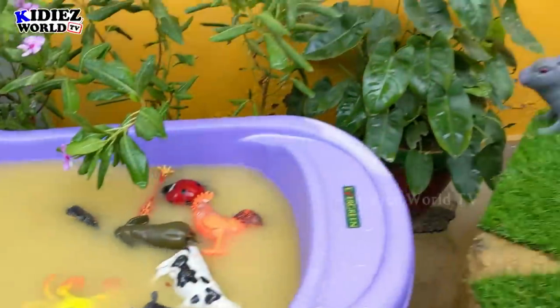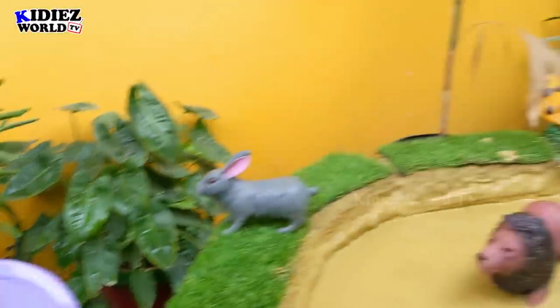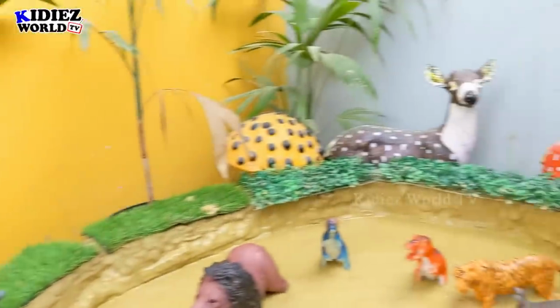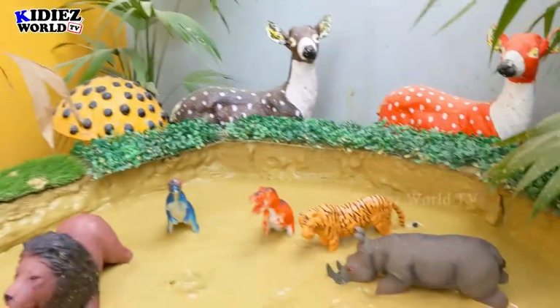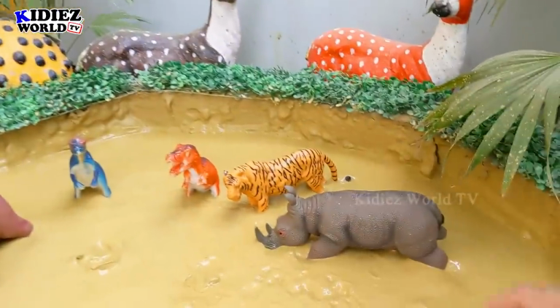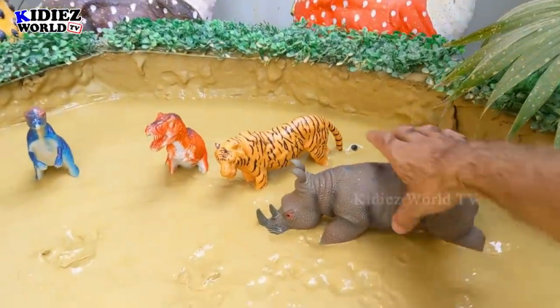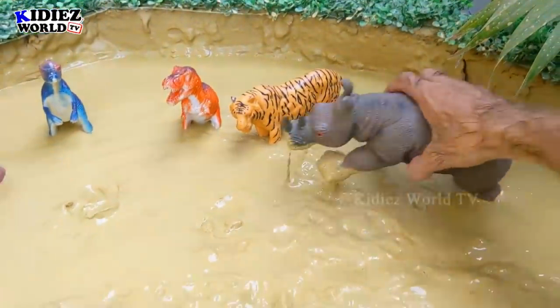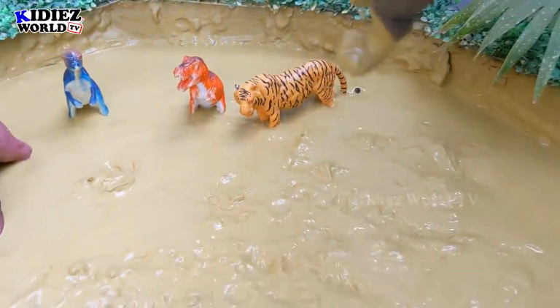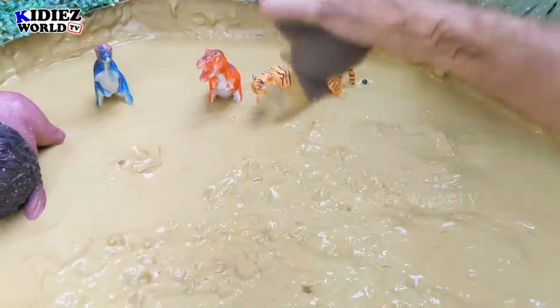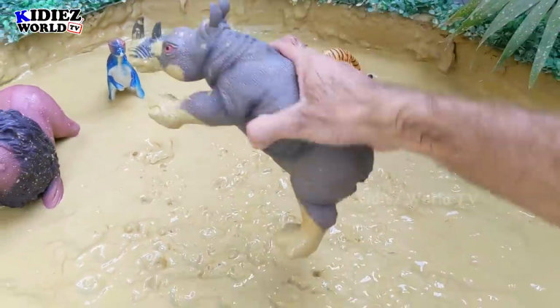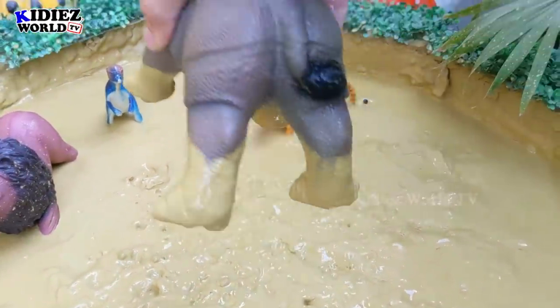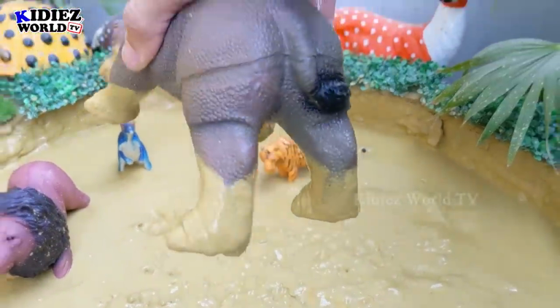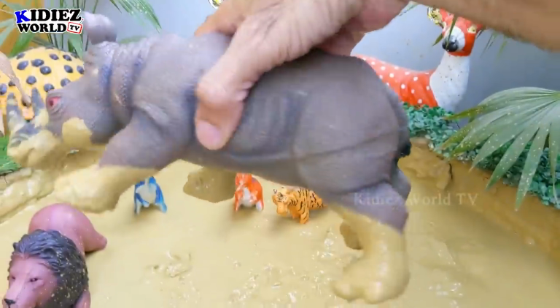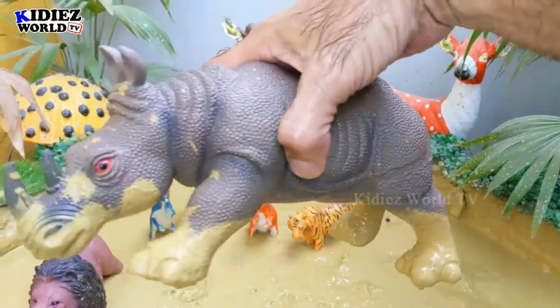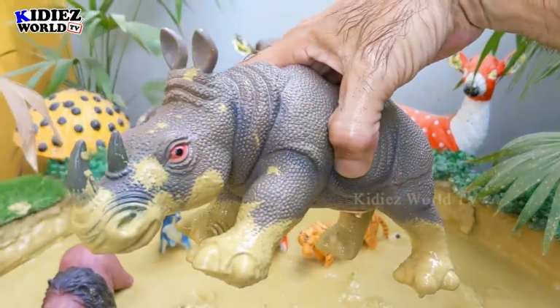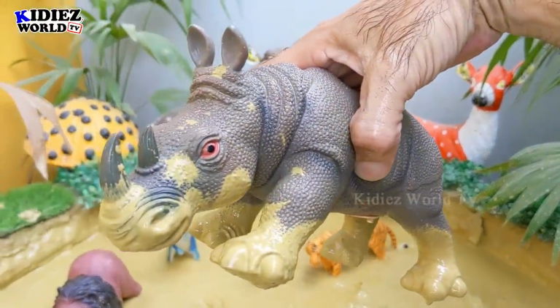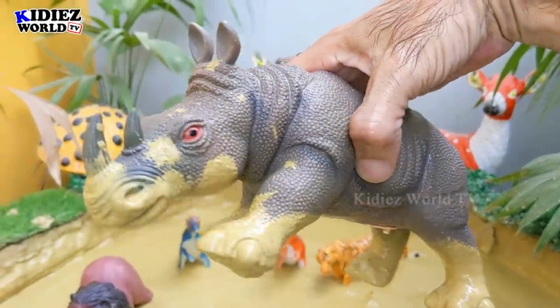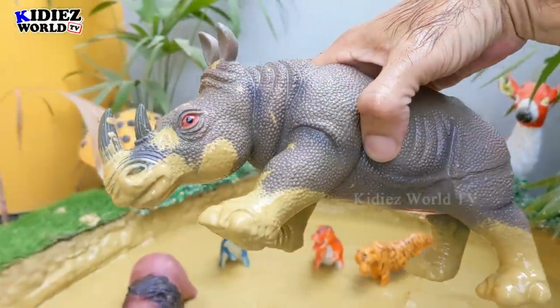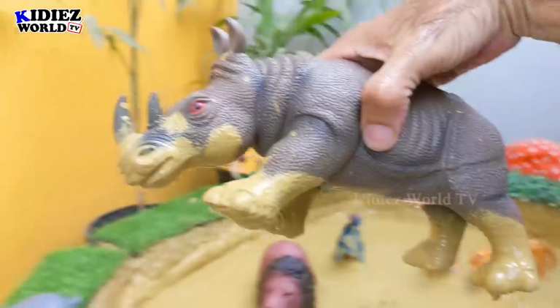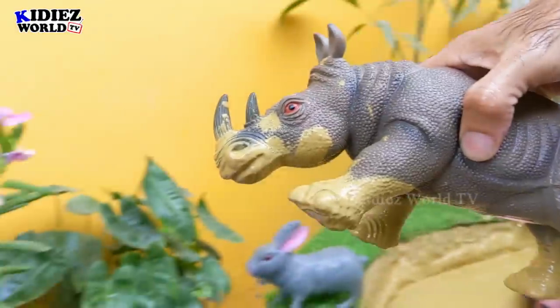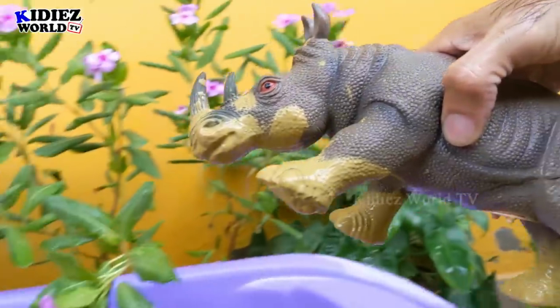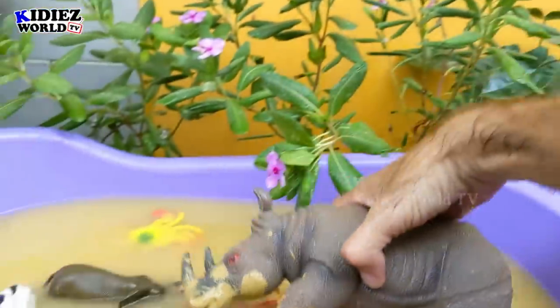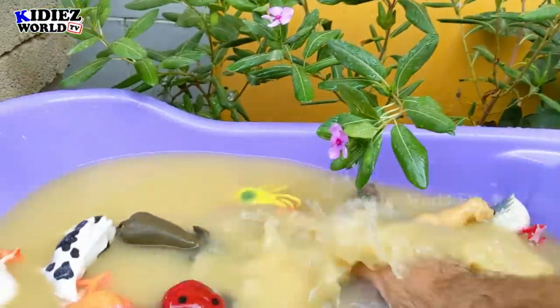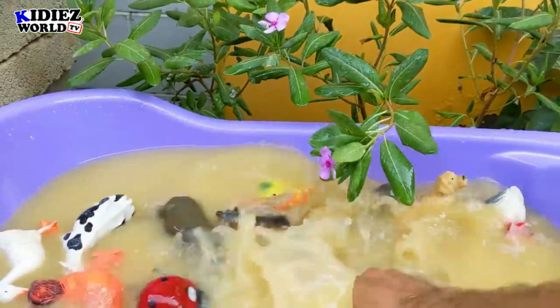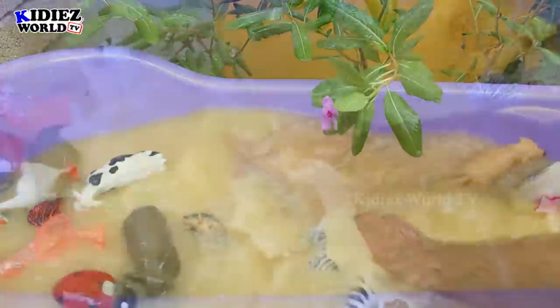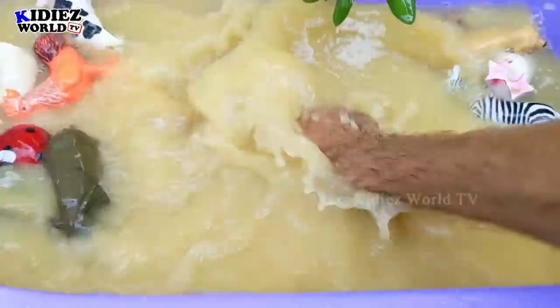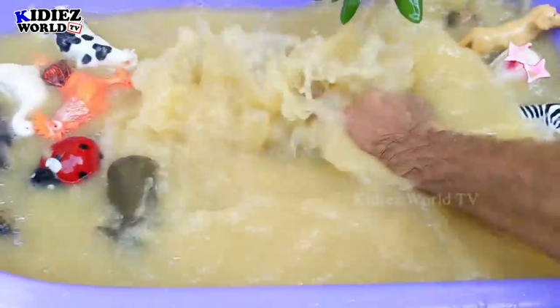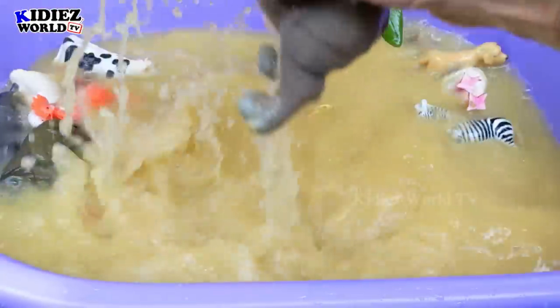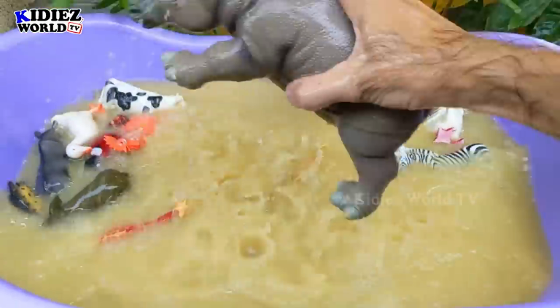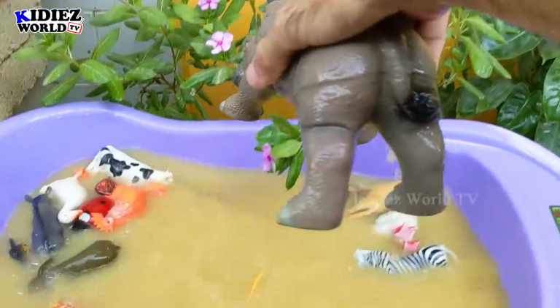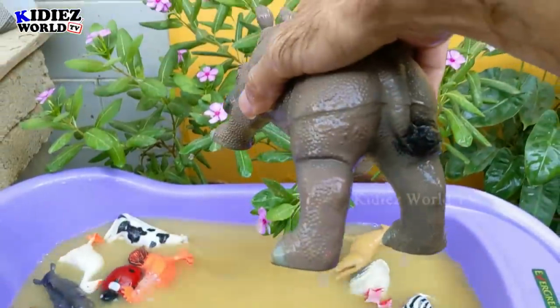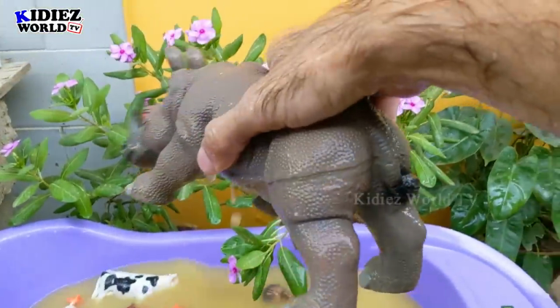And the next one we have is Rhinoceros. Rhinoceros are big animals. These are giants. Let's watch him. Here we go. Rhinoceros.